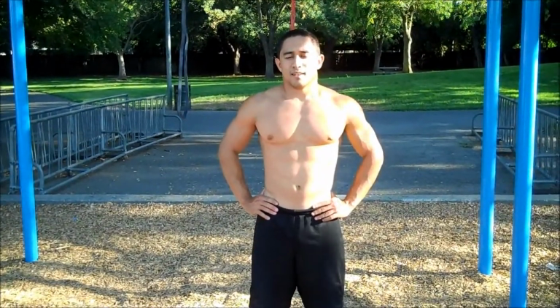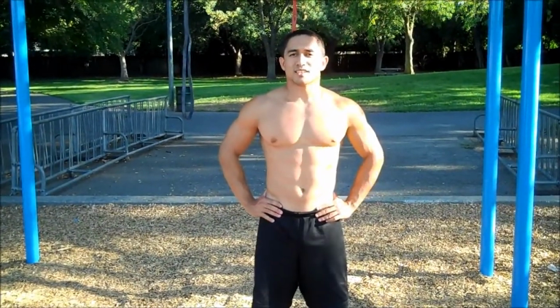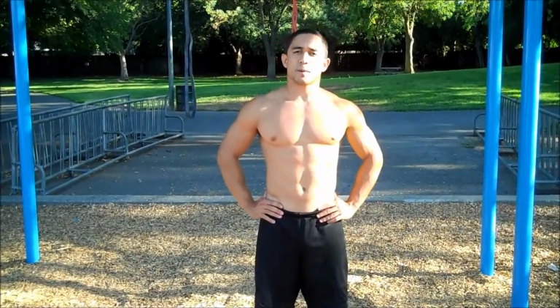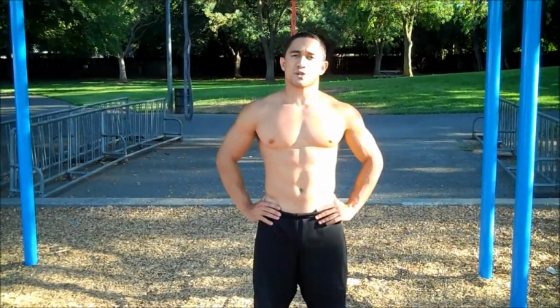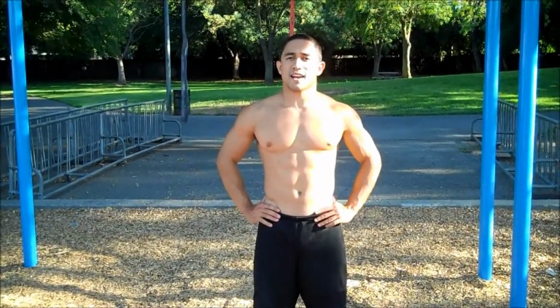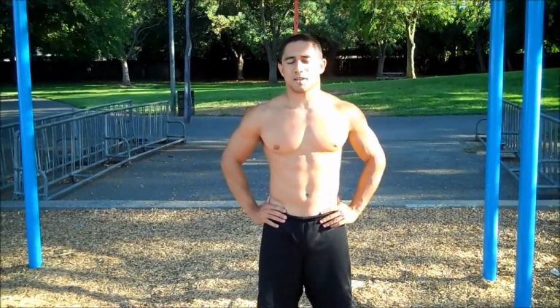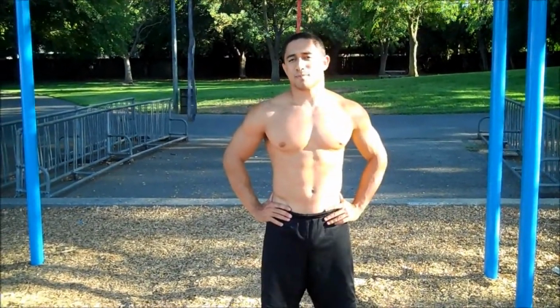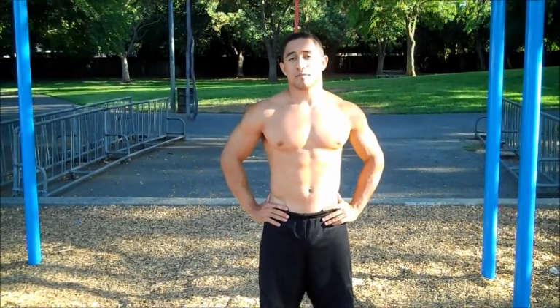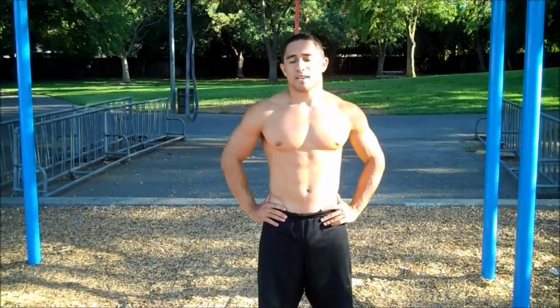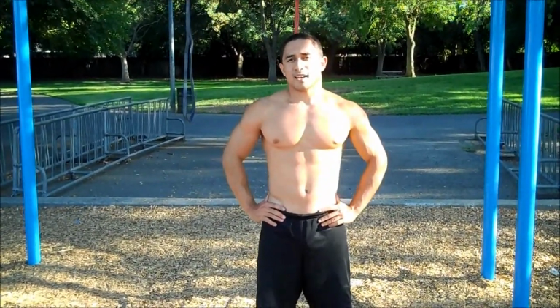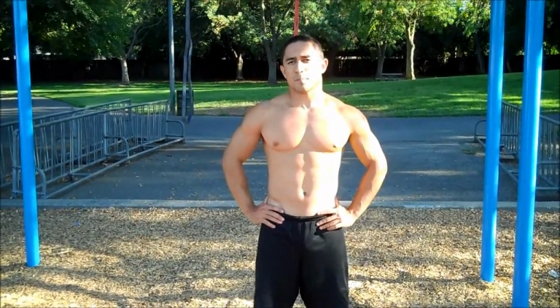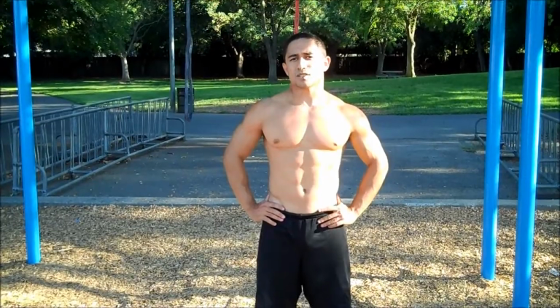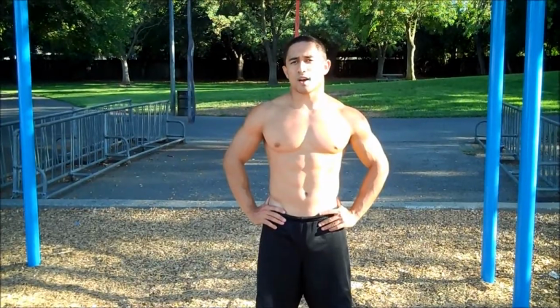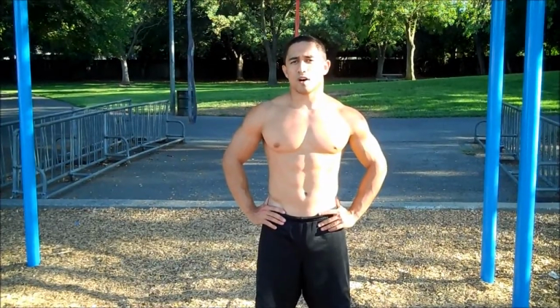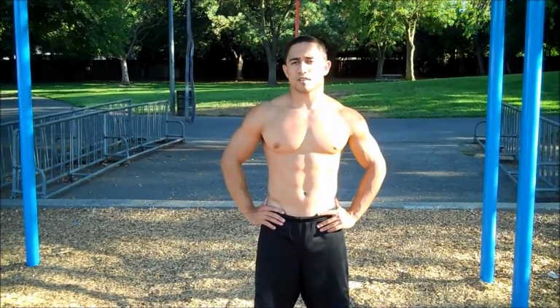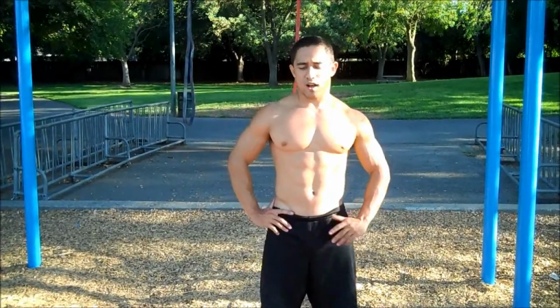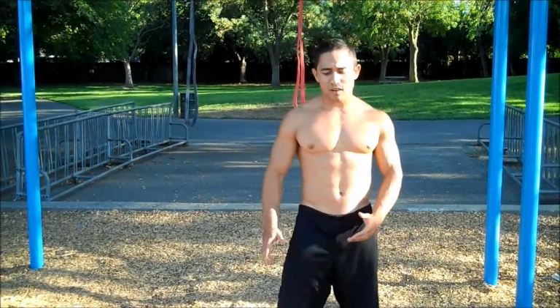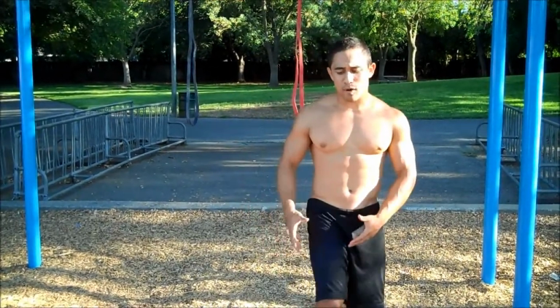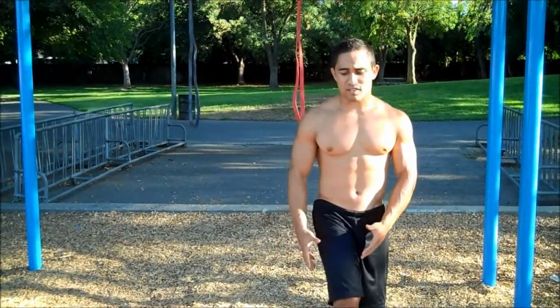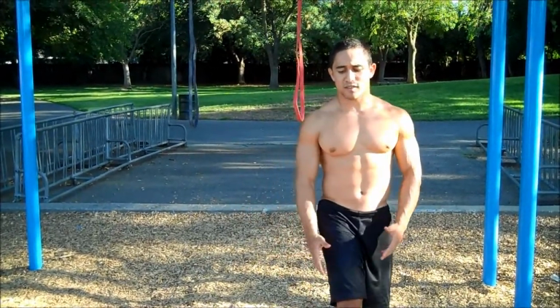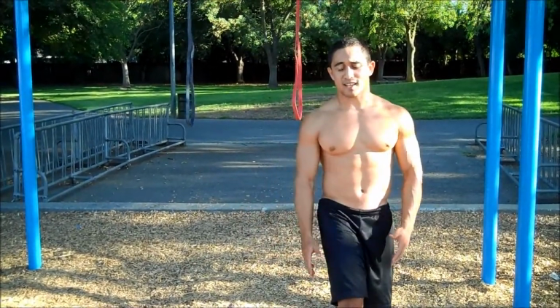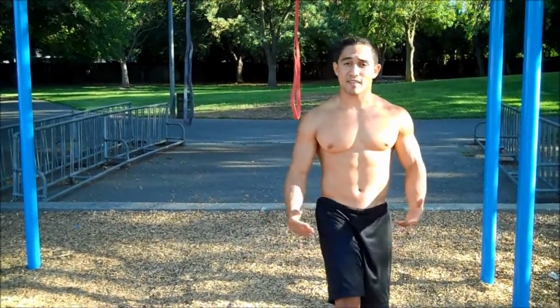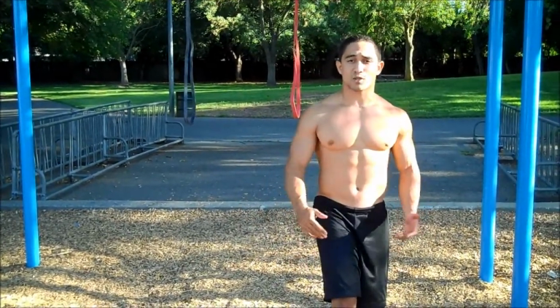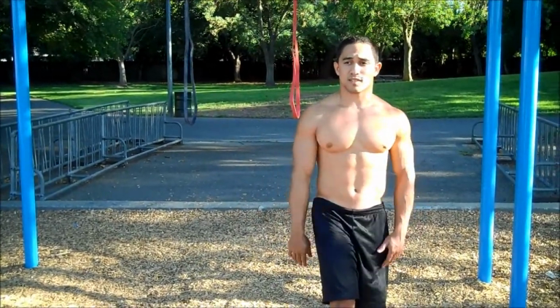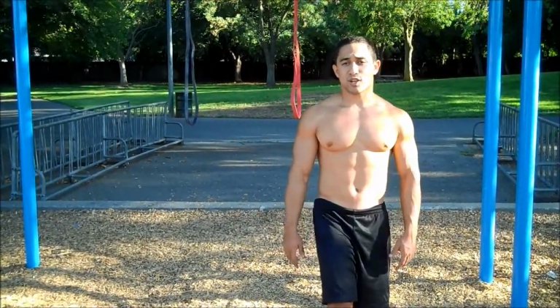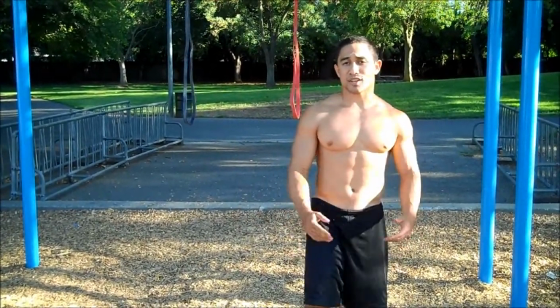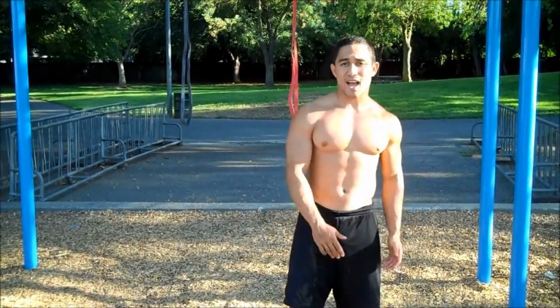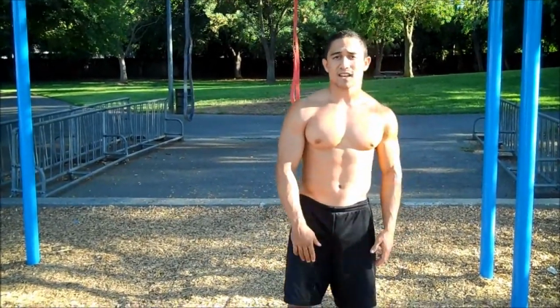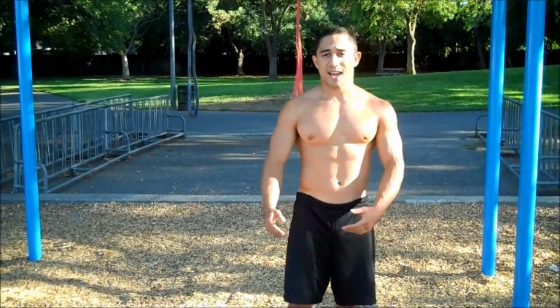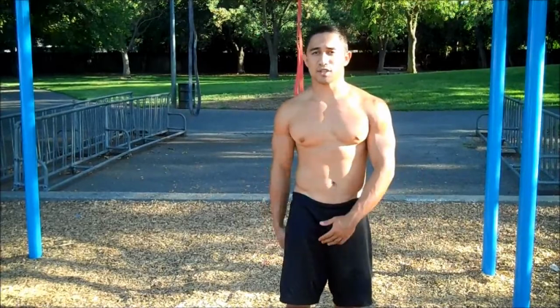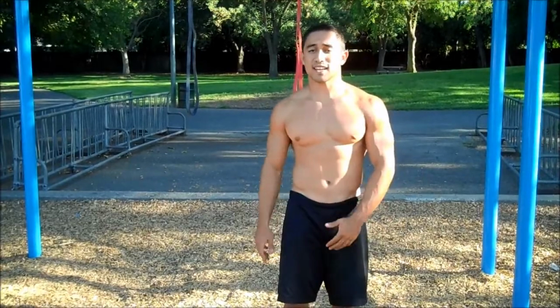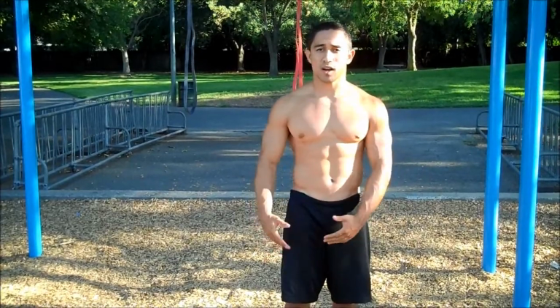Let's talk about the strength aspect of this move. The Pistol Squat involves all the small muscles of your legs and the large ones, including your calves, hamstrings, and quads.